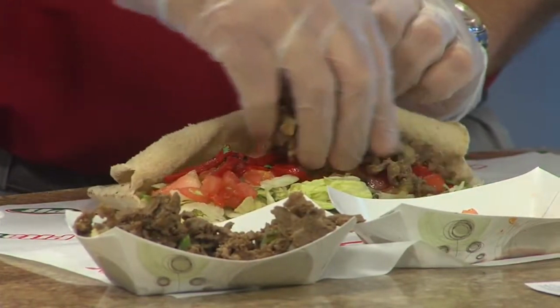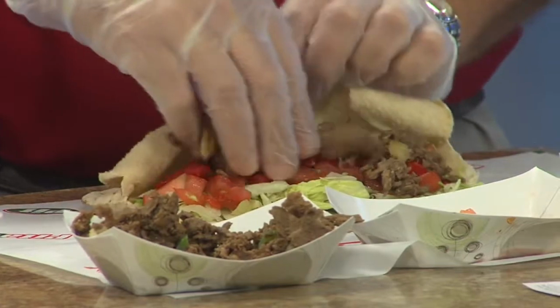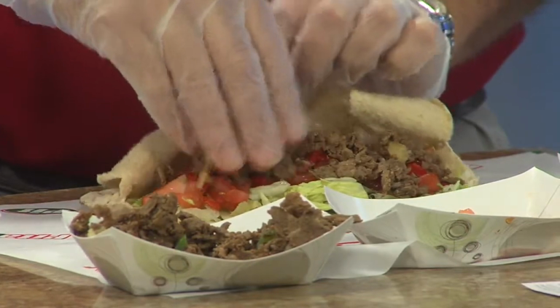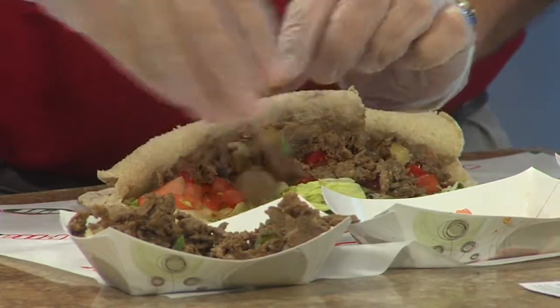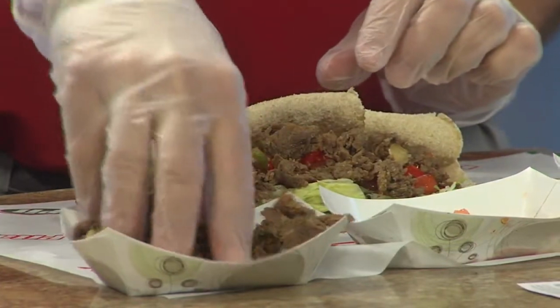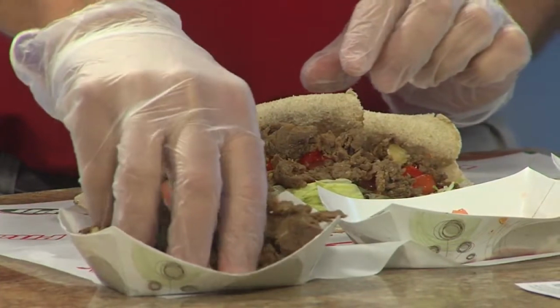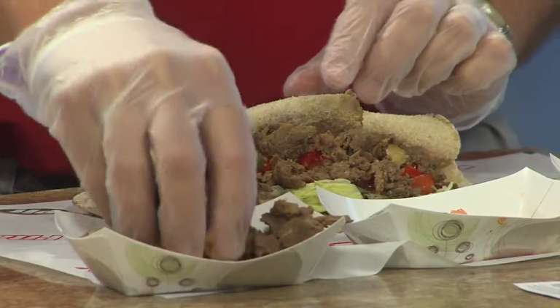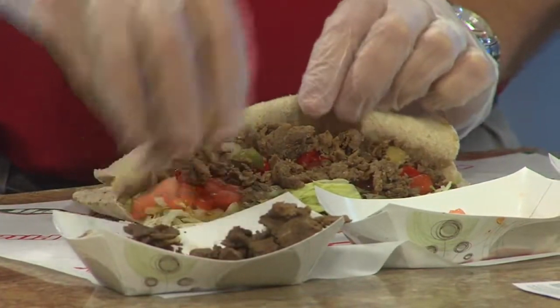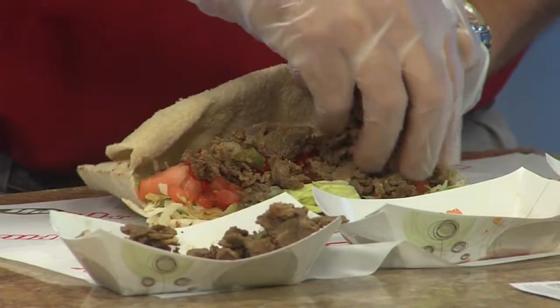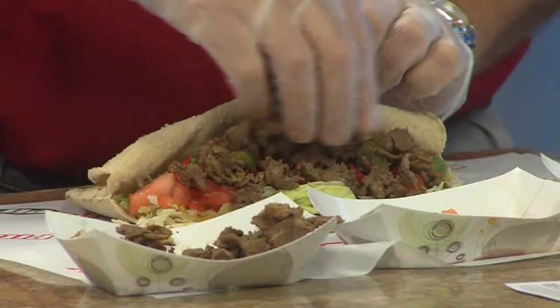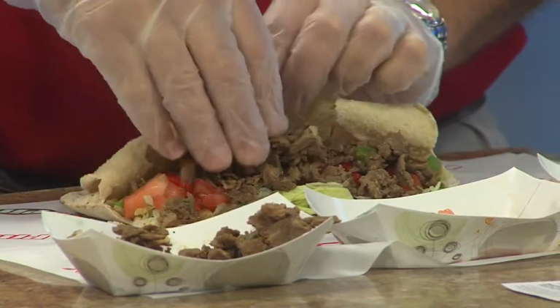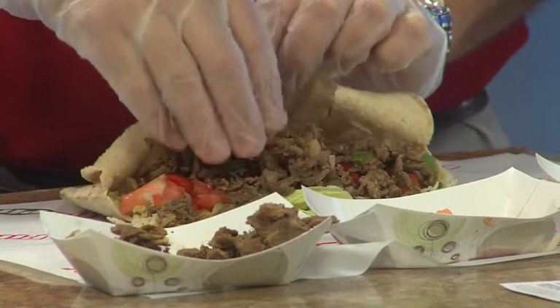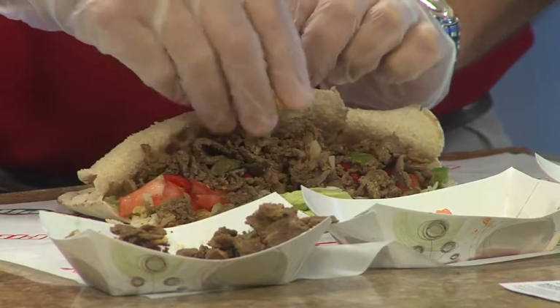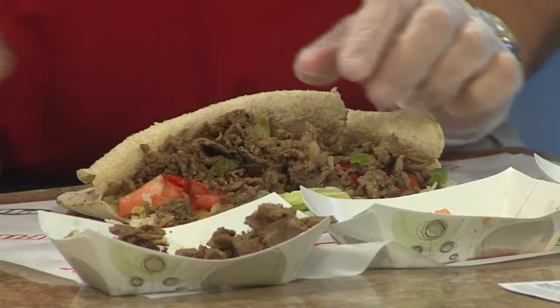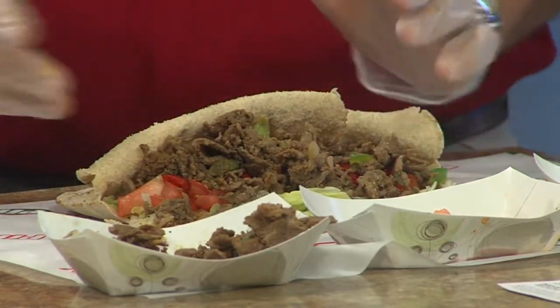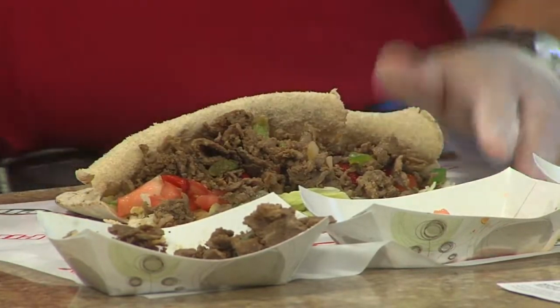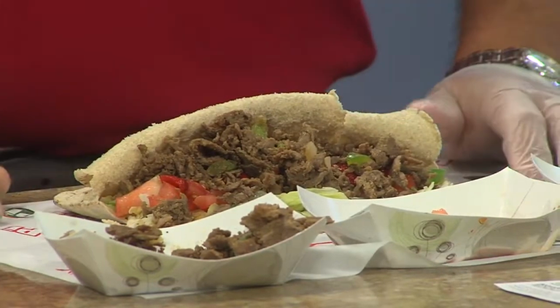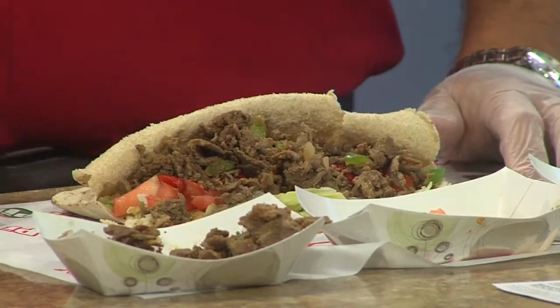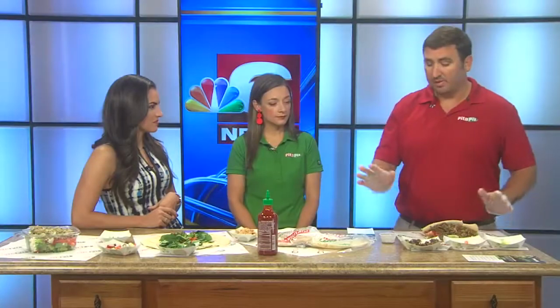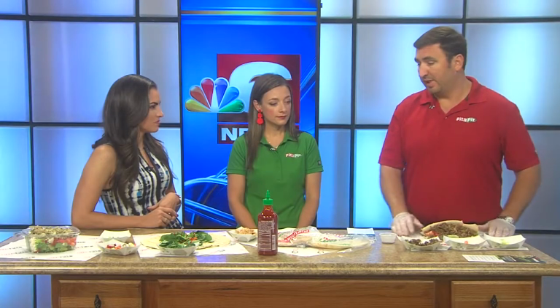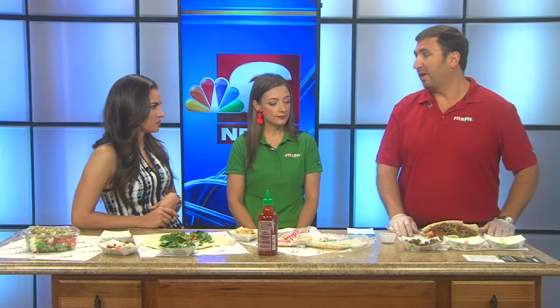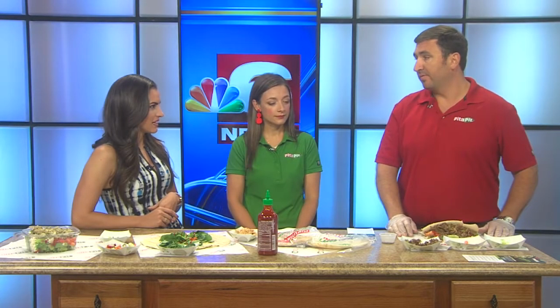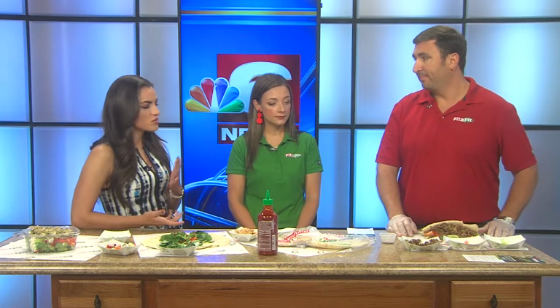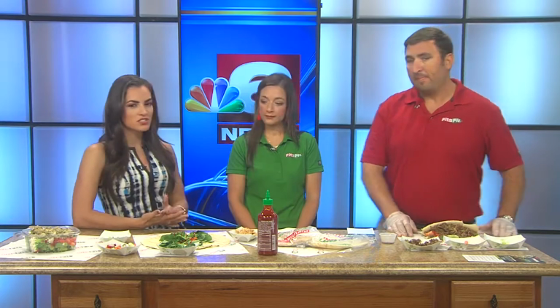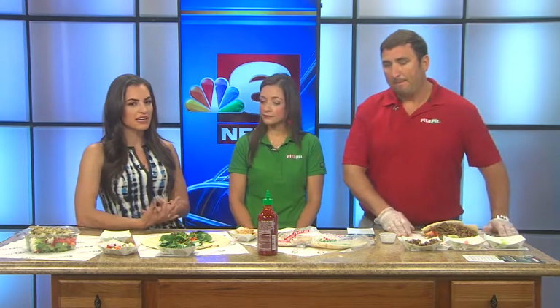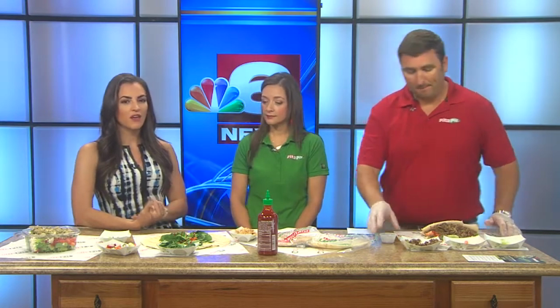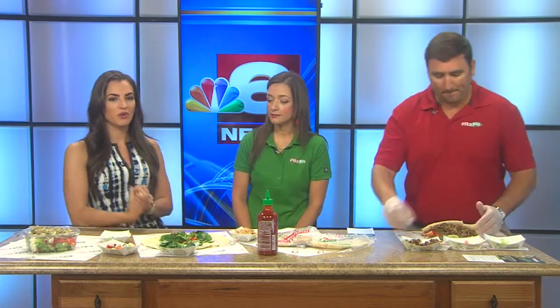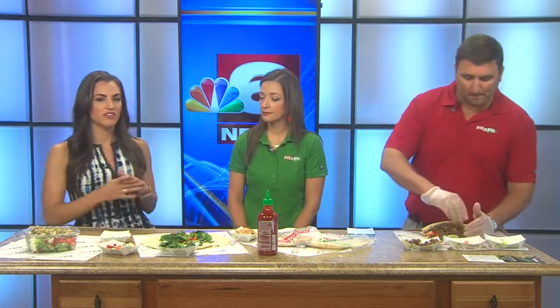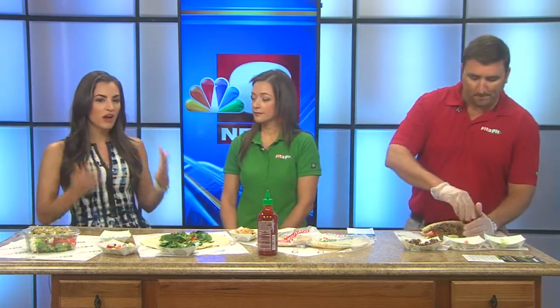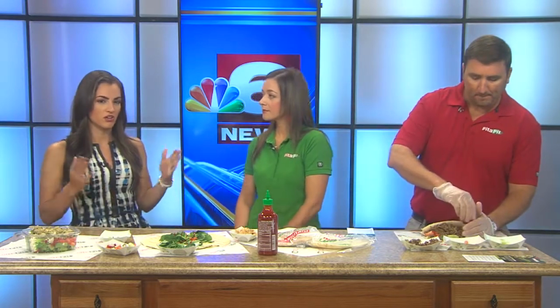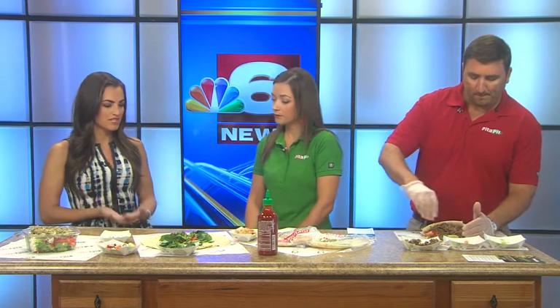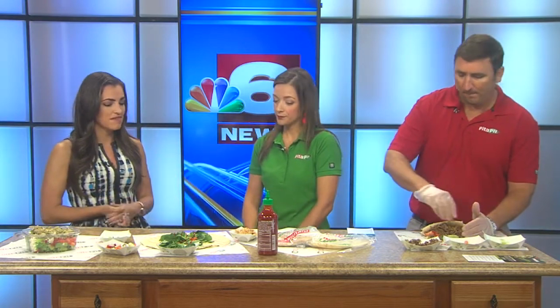Peppers, onions, steak — we've got ancho chipotle and sour cream. We have some new seasoning blends as well that just kick it up a notch. And this is a delicious way to eat healthy when you're on the go and need to pick something up fast.